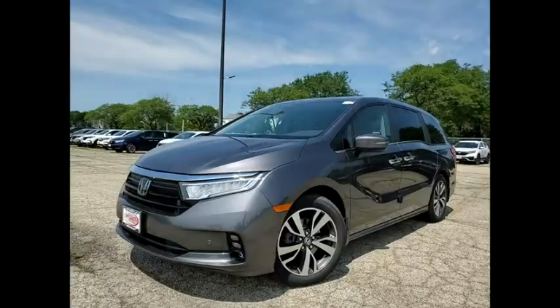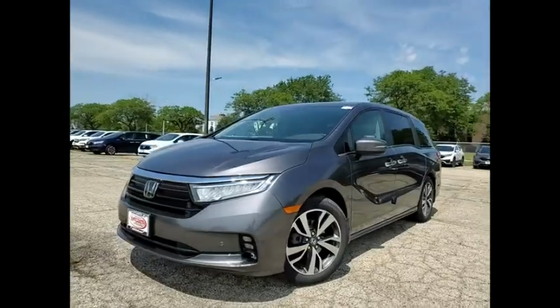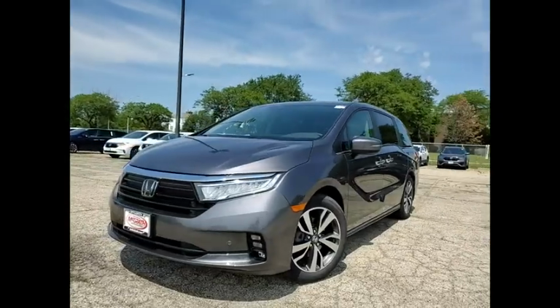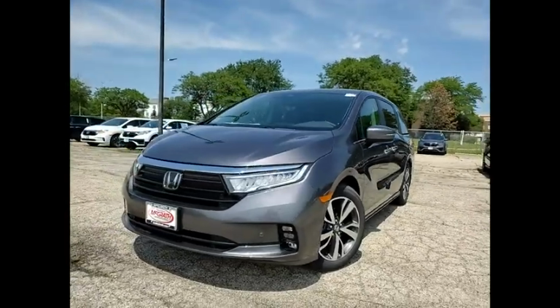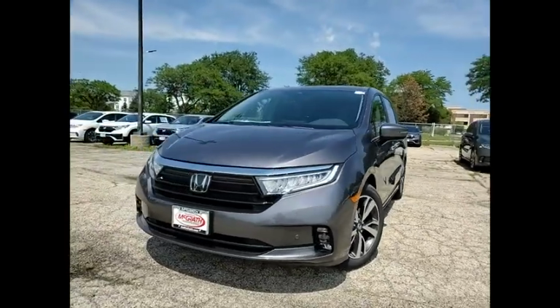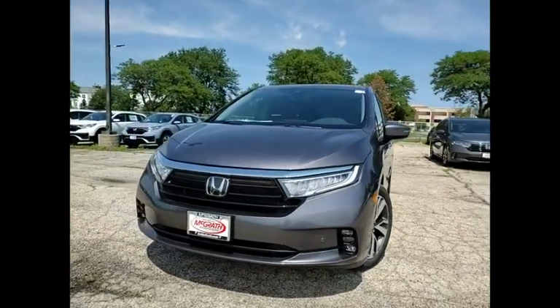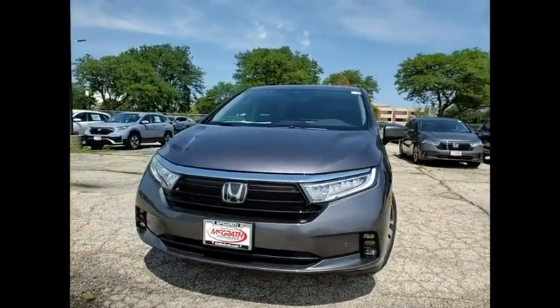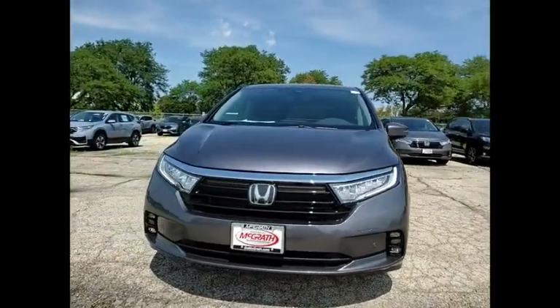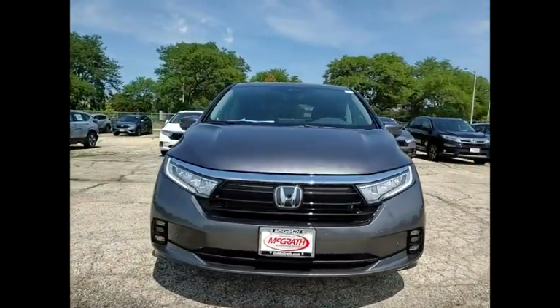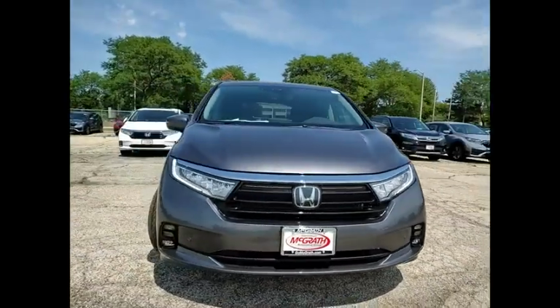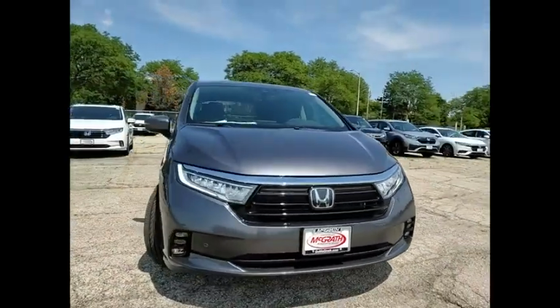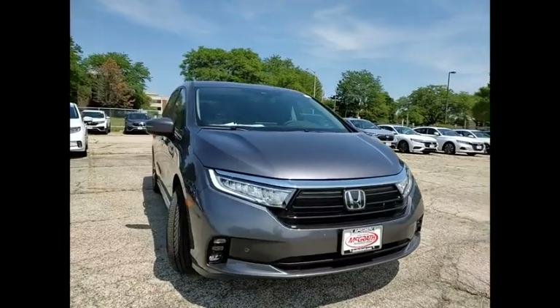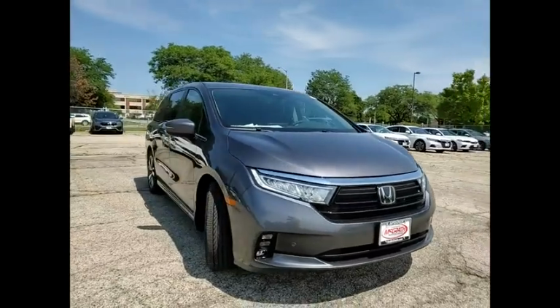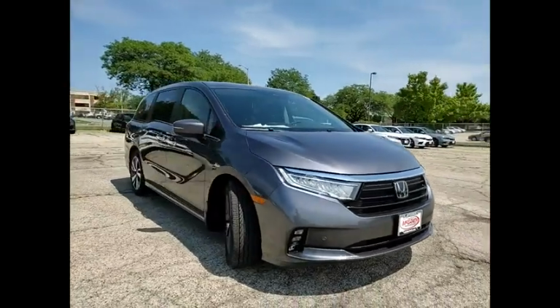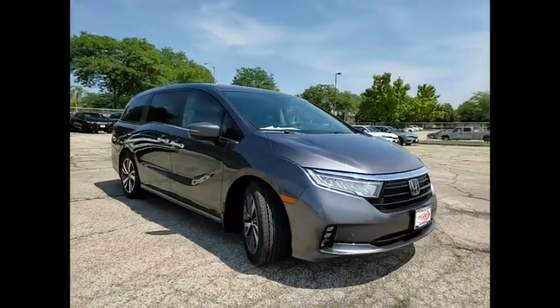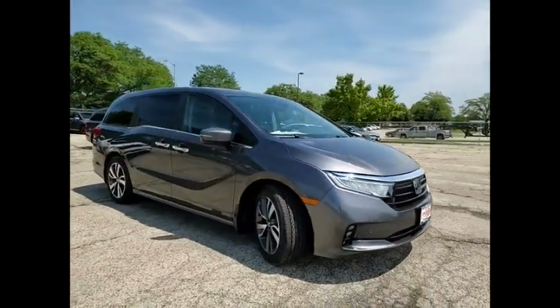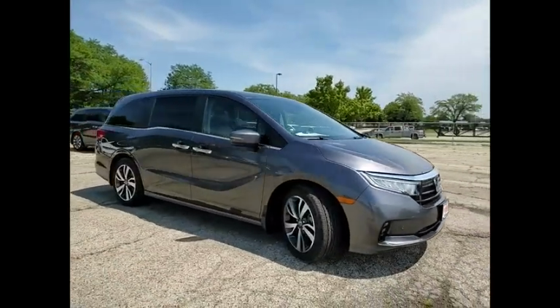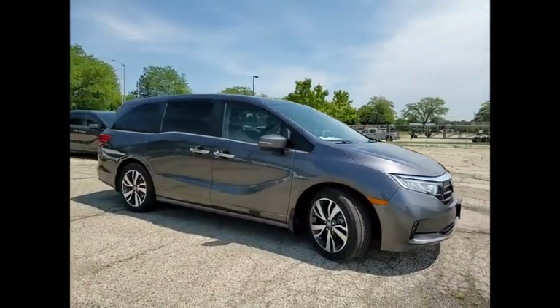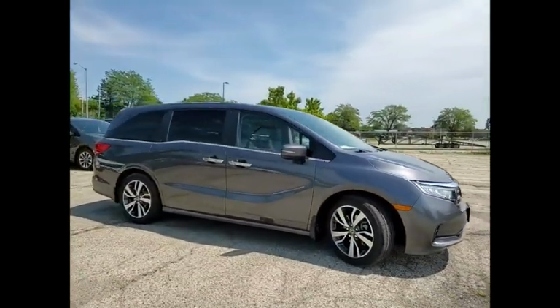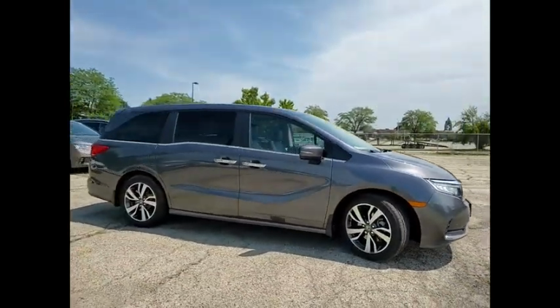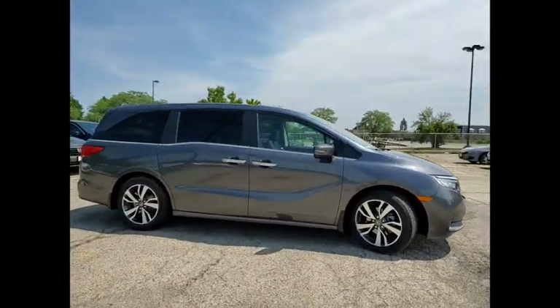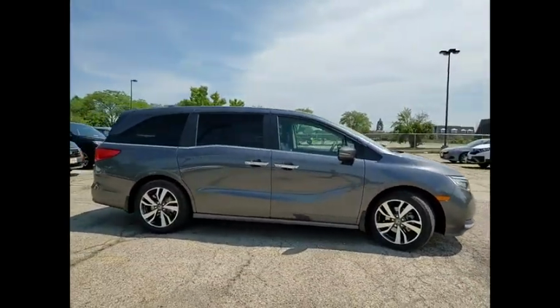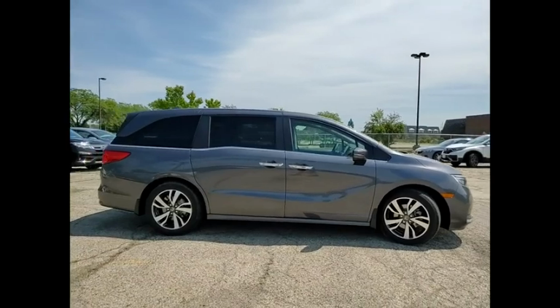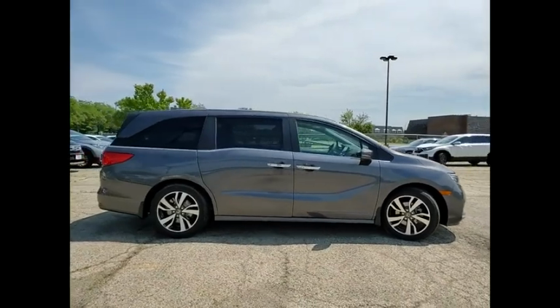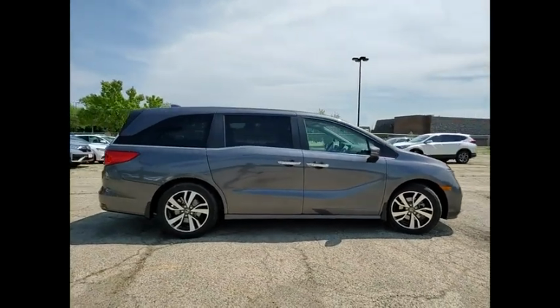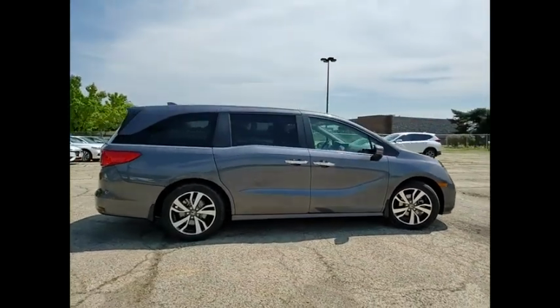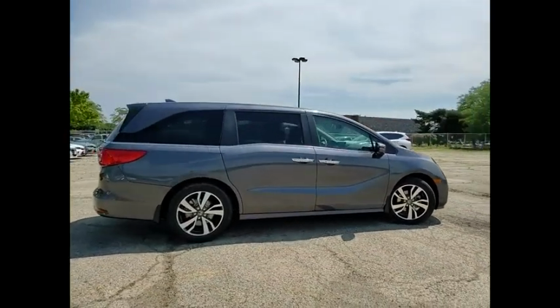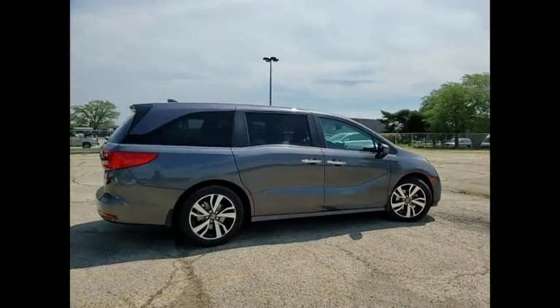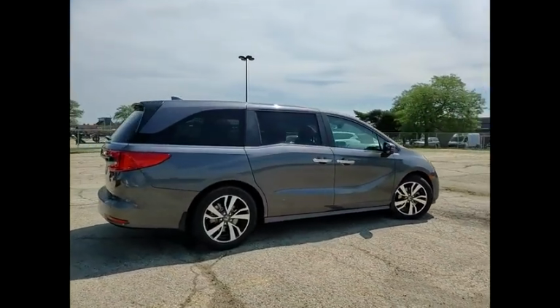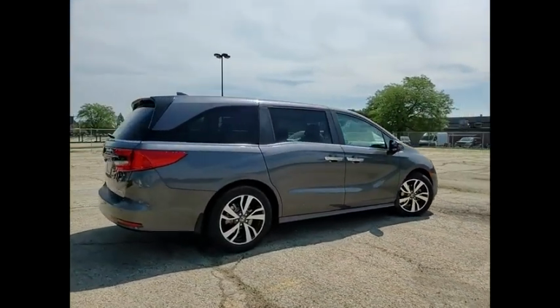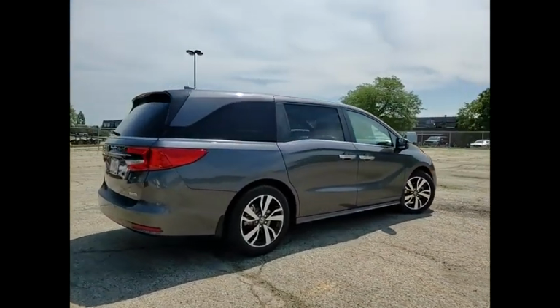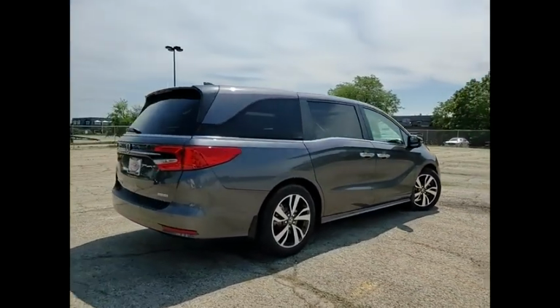Come test drive the 2022 Odyssey. The Honda Odyssey is a showcase of distinguished style, captivating technology, and advanced safety features. A must for all families. Here are some of this vehicle's great options.